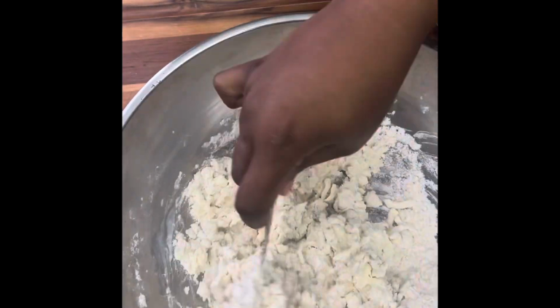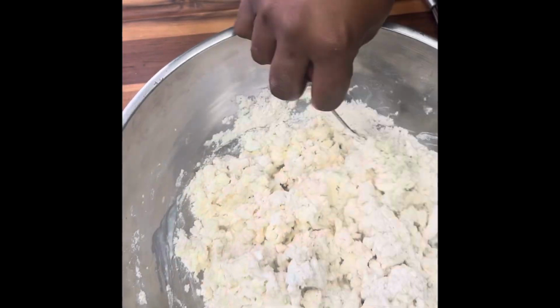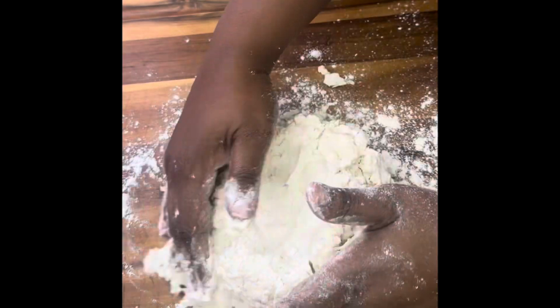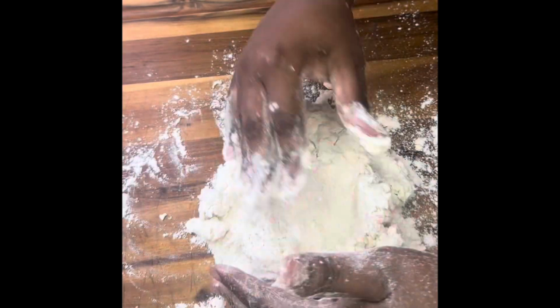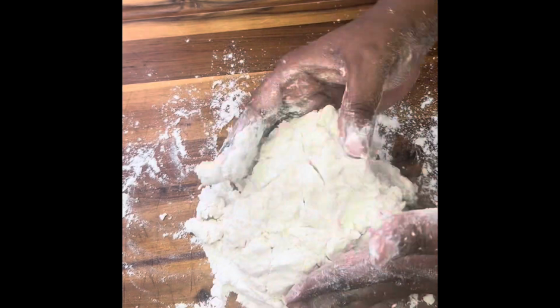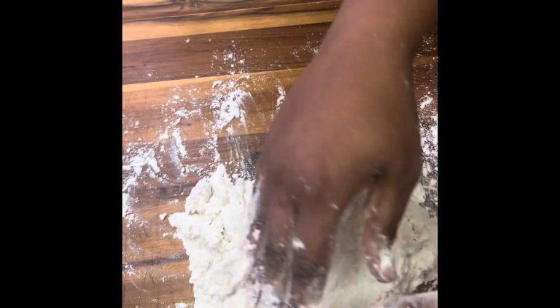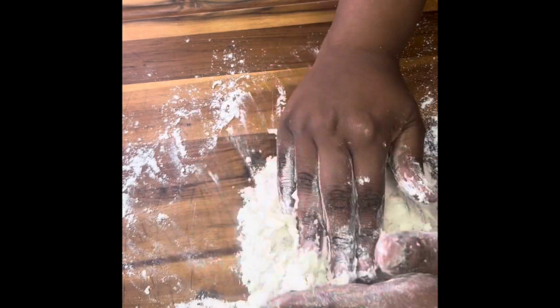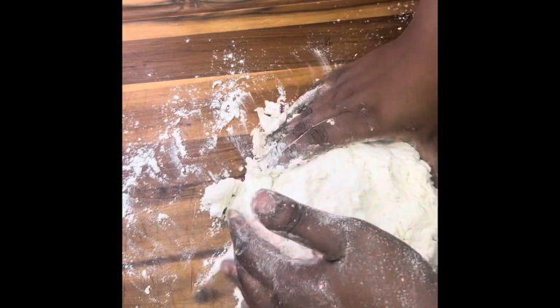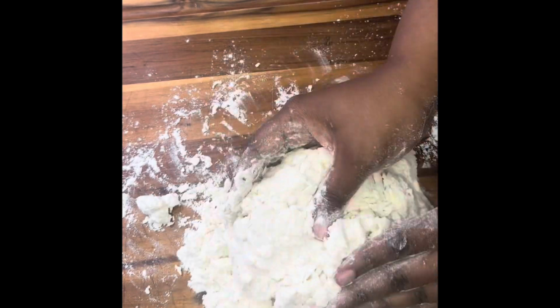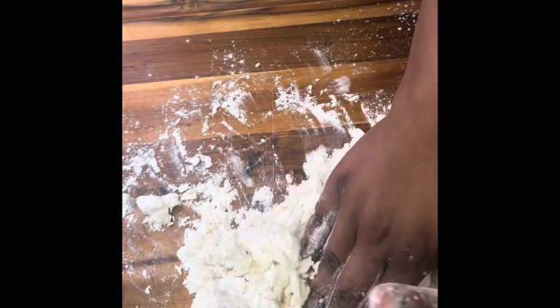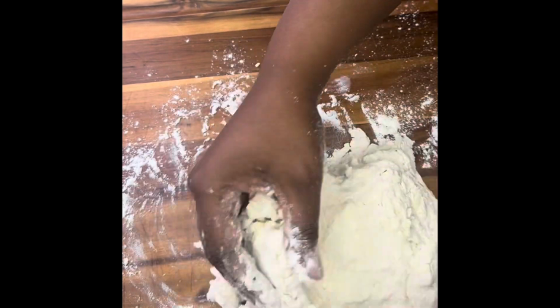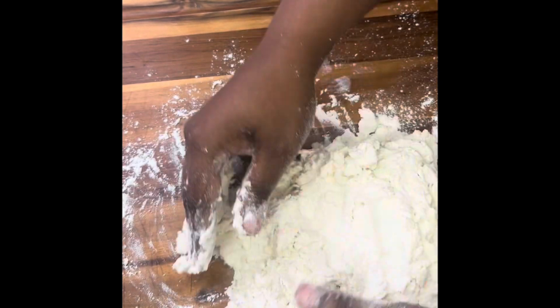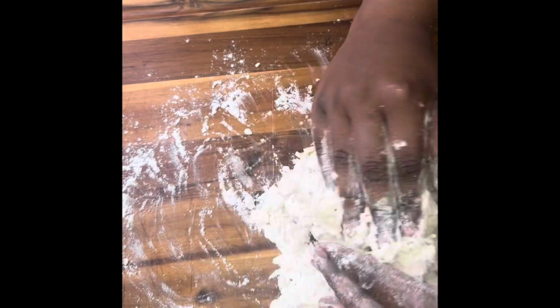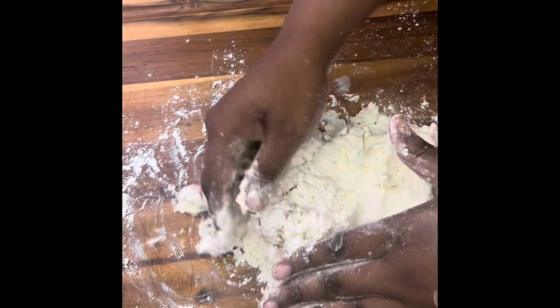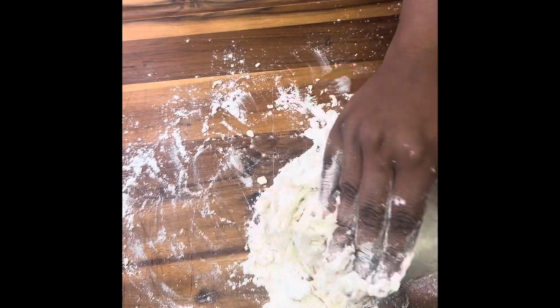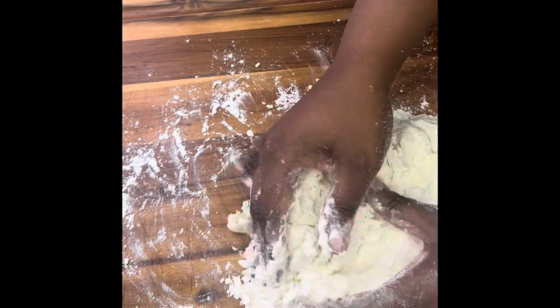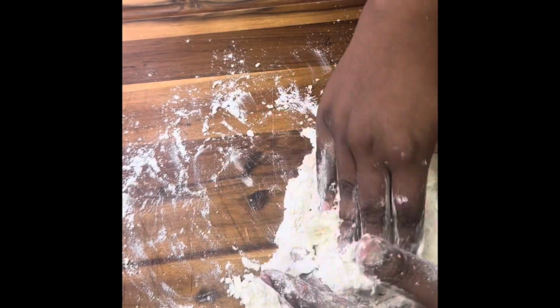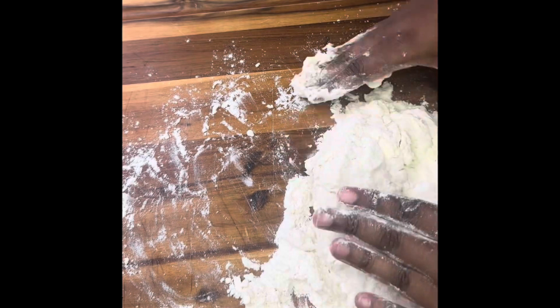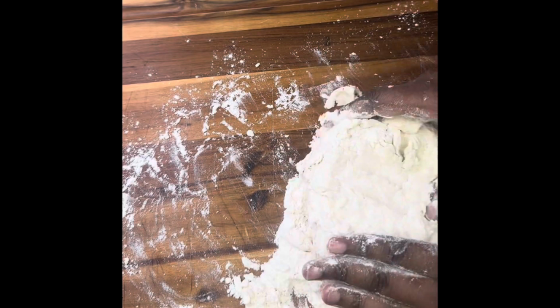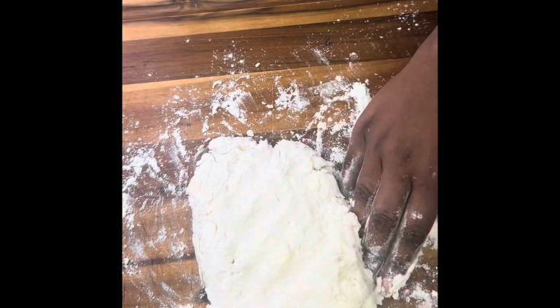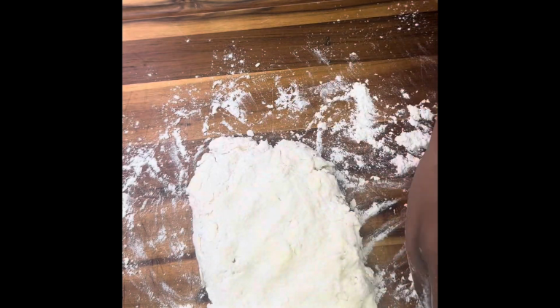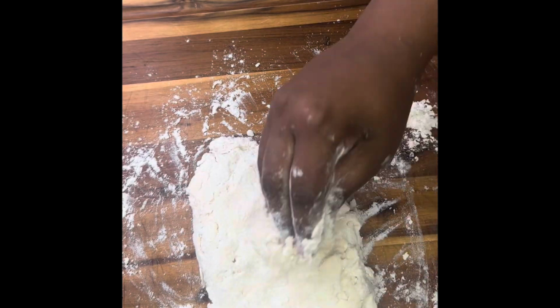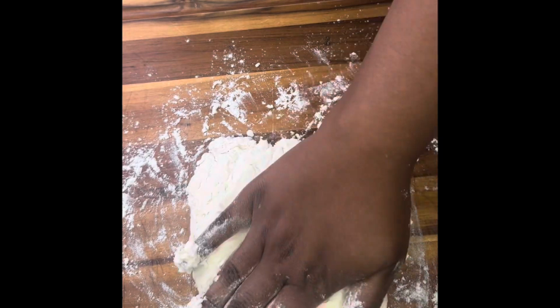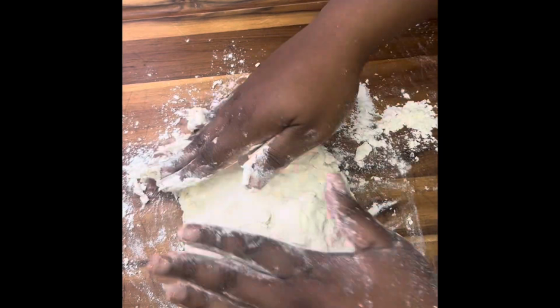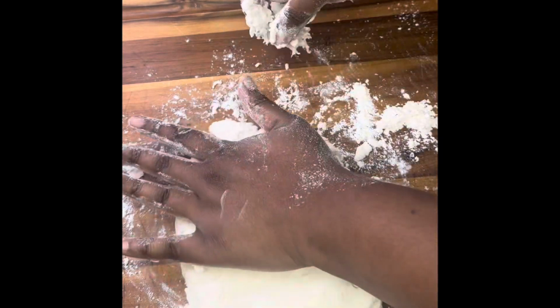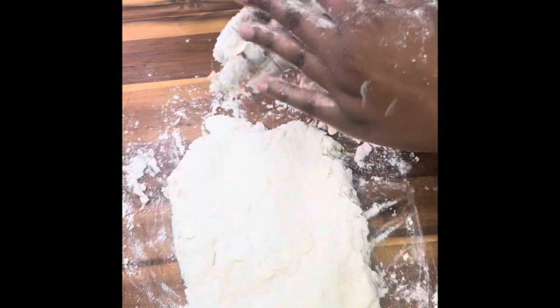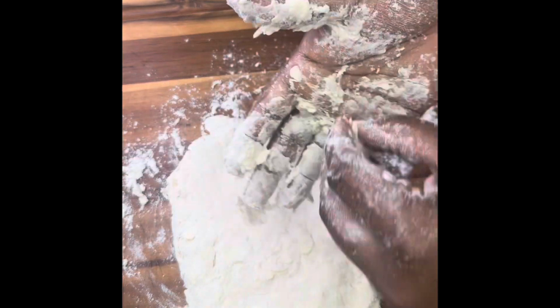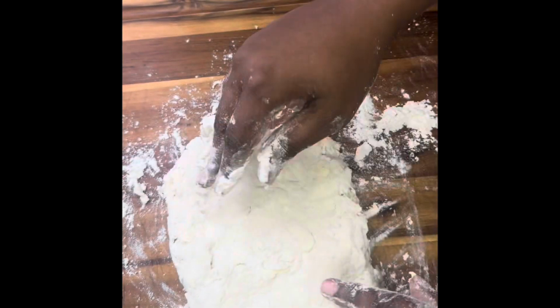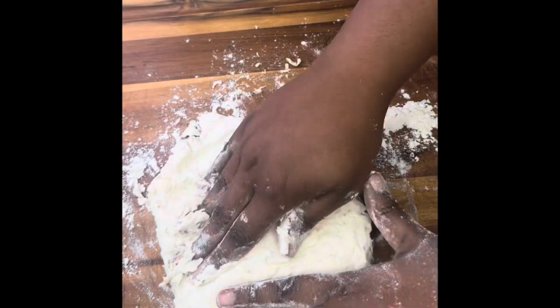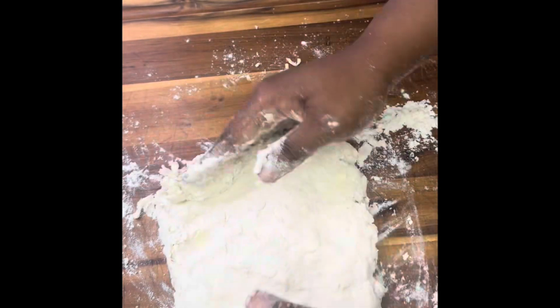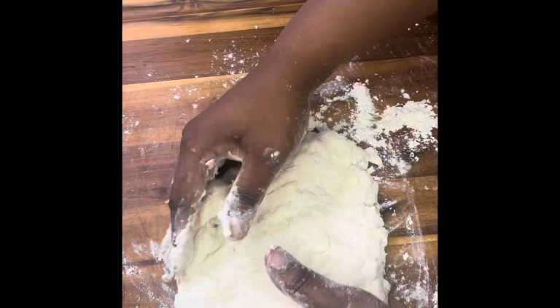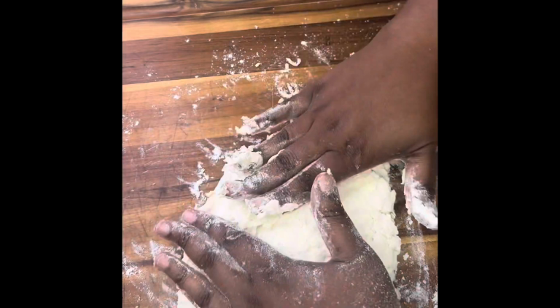We'll pour this all out on the cutting board and continue to make the dough here. Add flour as you need to make sure everything is flattened out like it needs to be. As you fold it, that's how many layers you can expect to have in your biscuit.